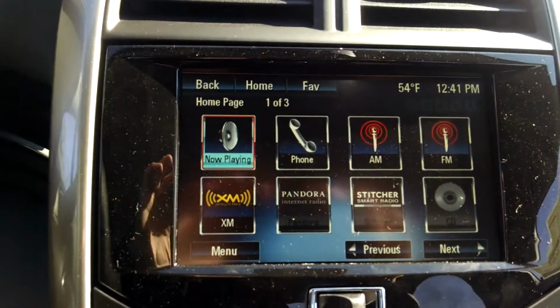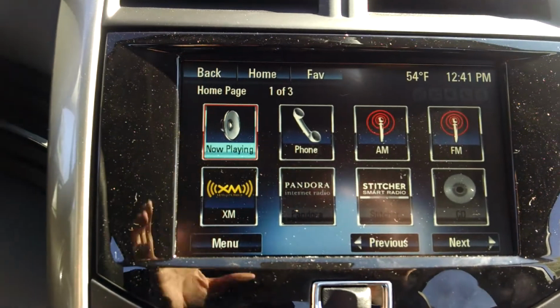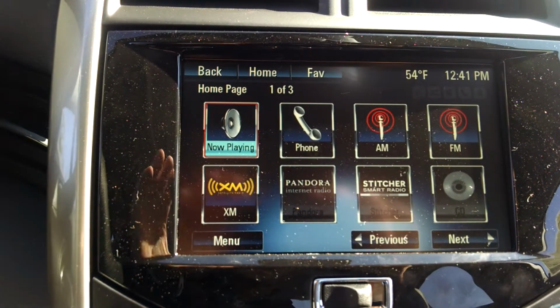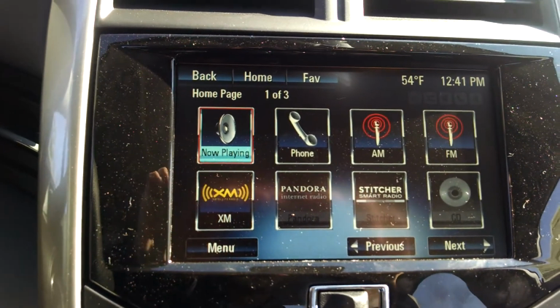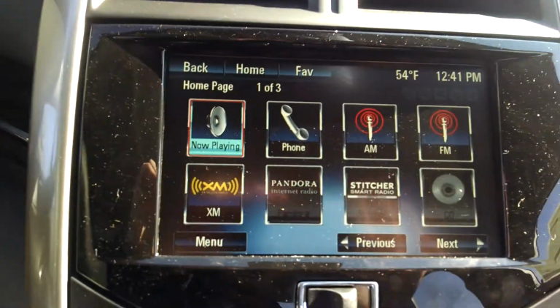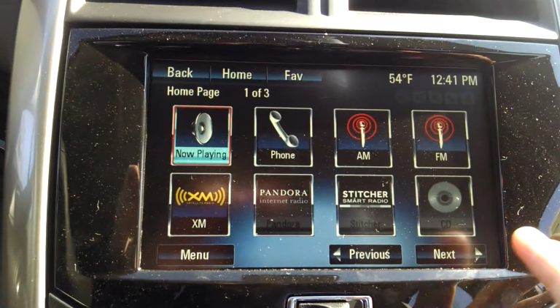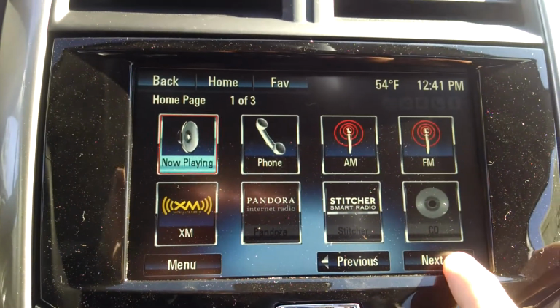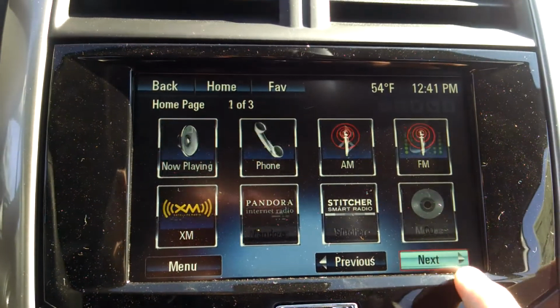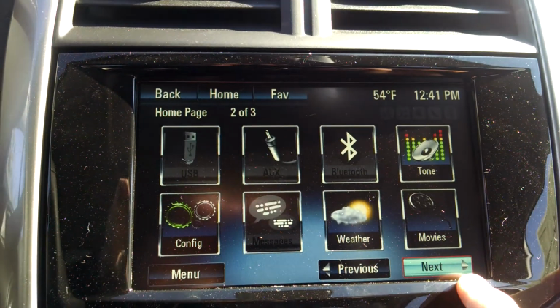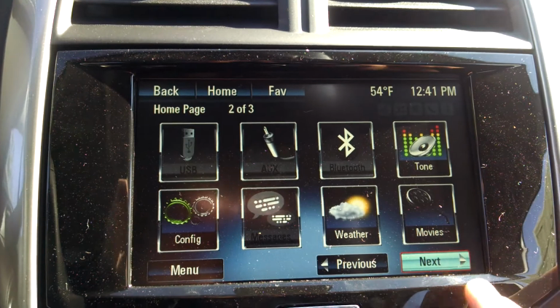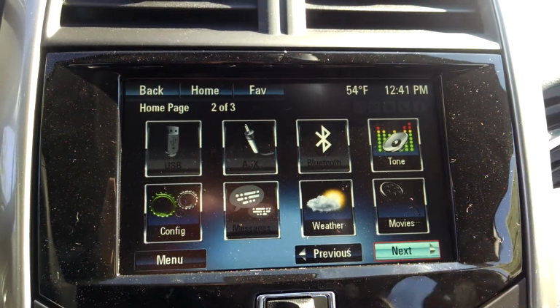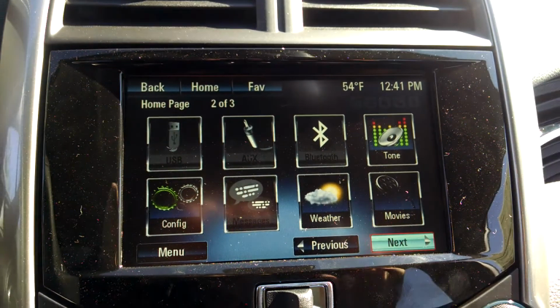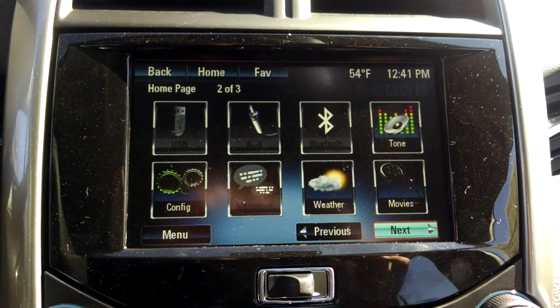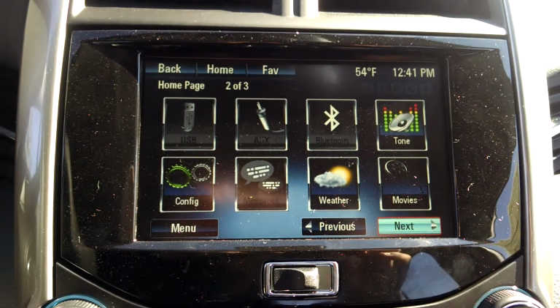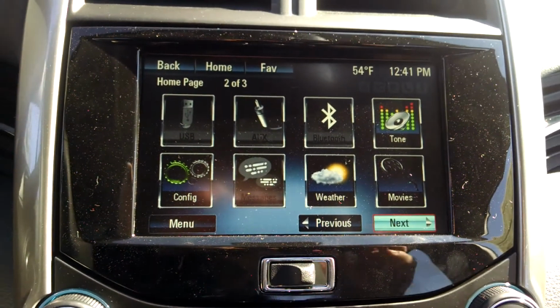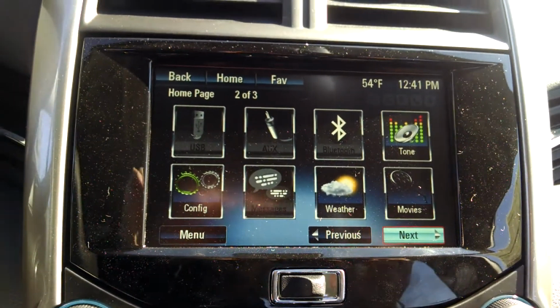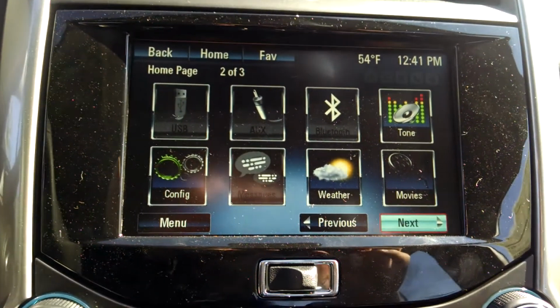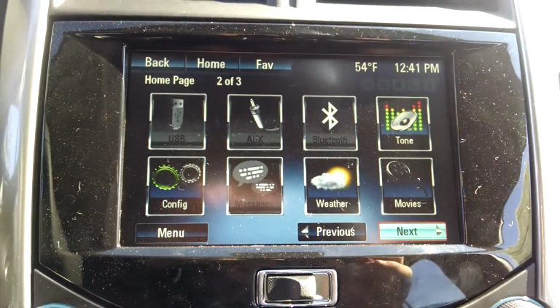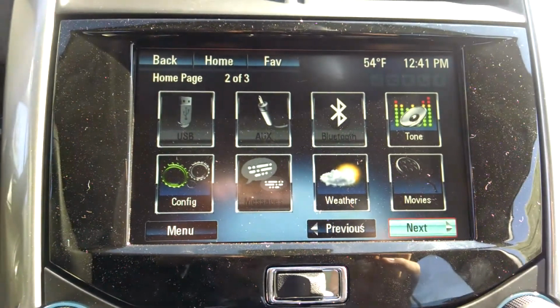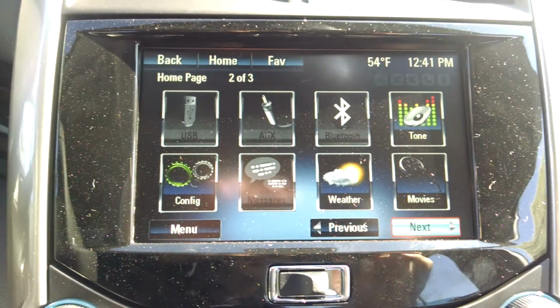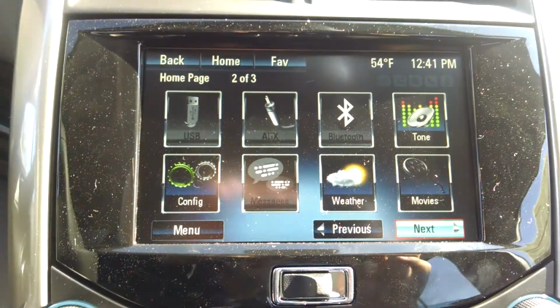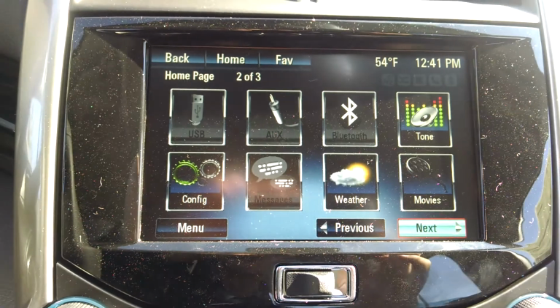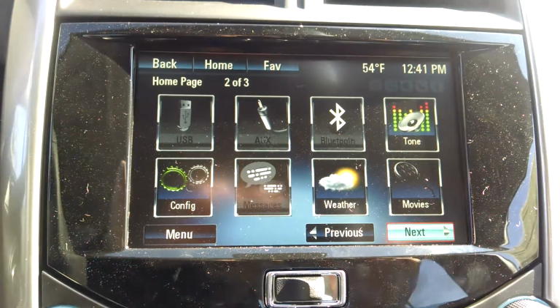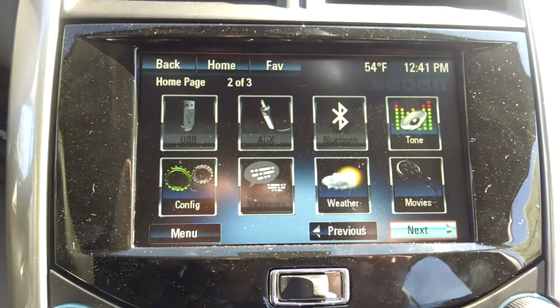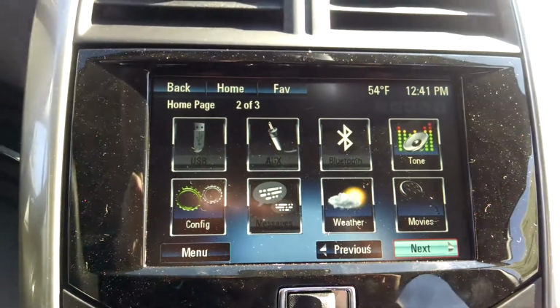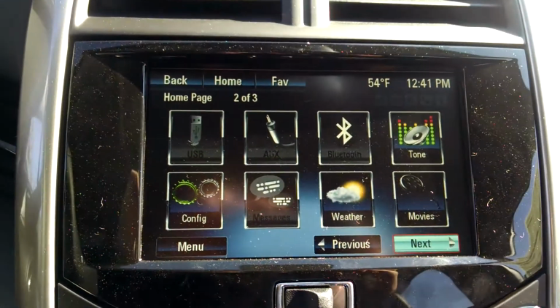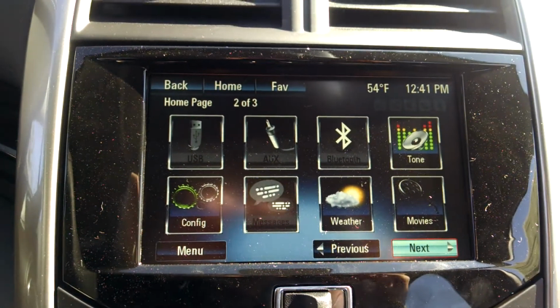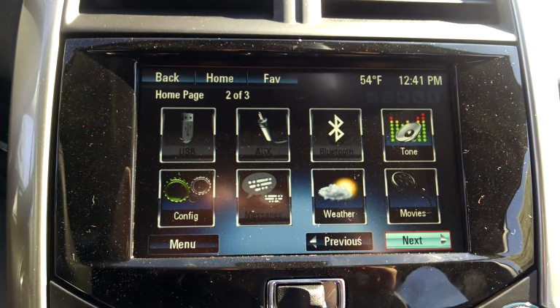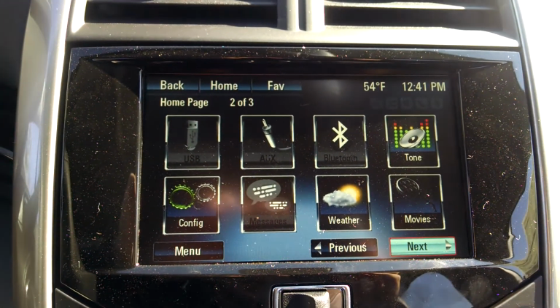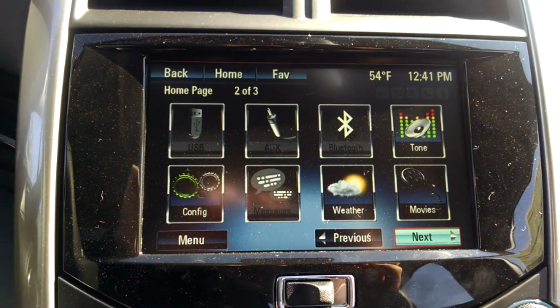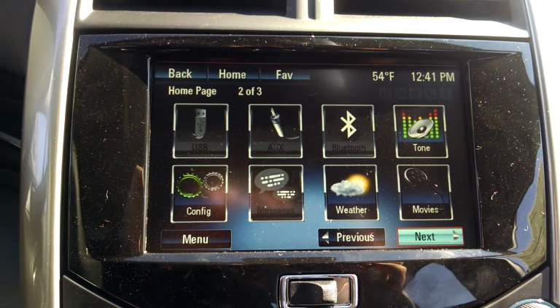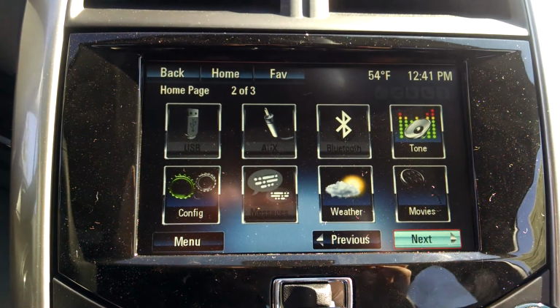You have AM, FM, and satellite radio — all touchscreen. You can also pair your phone to the vehicle, talk on the phone, and even send text messages through the car, so you won't have to grab your phone to send a text.